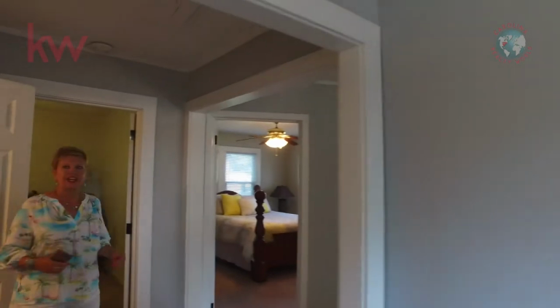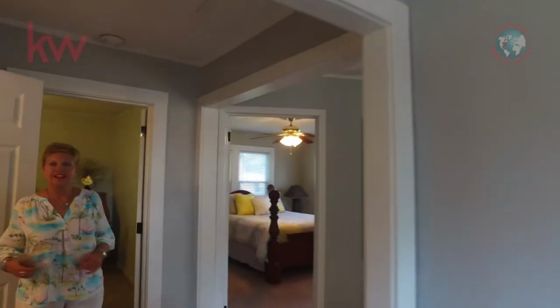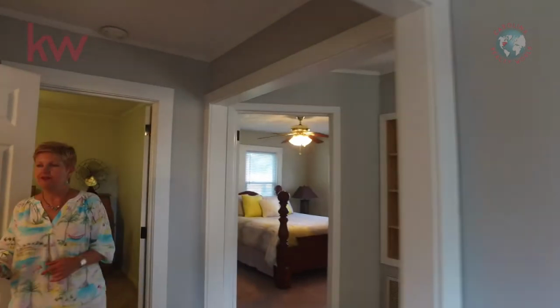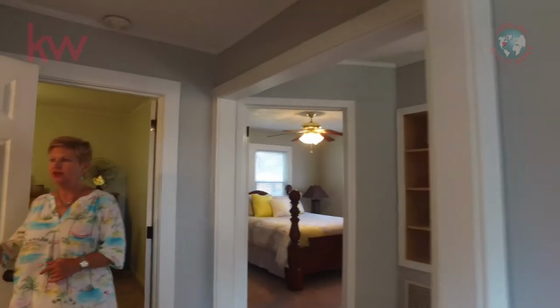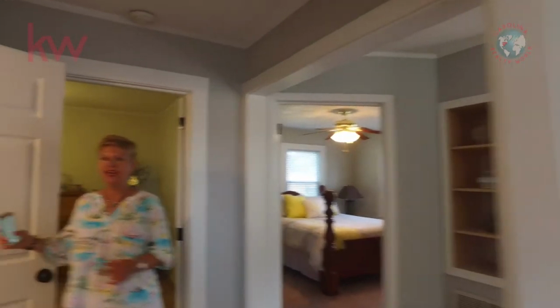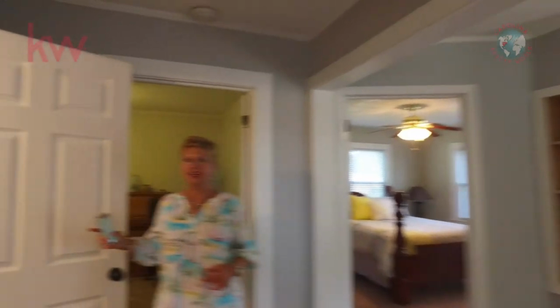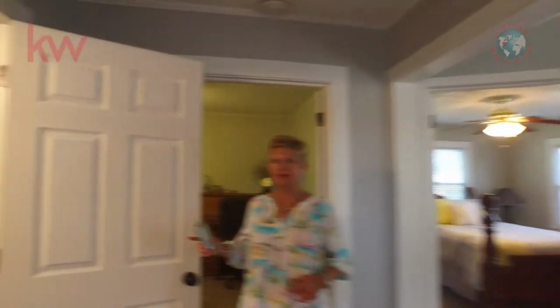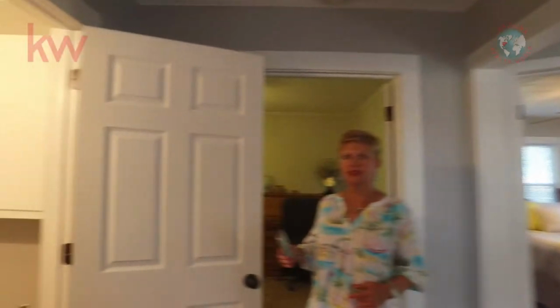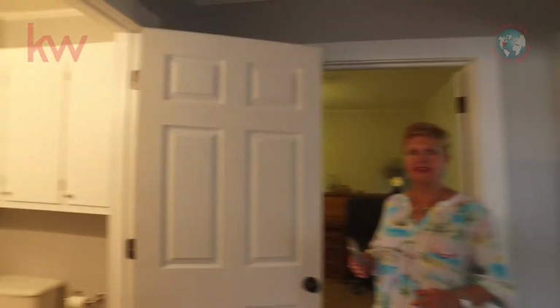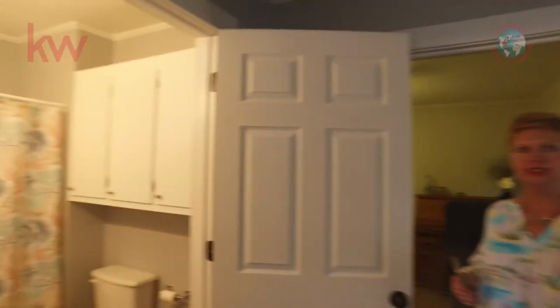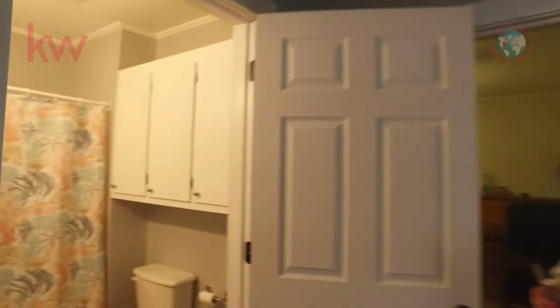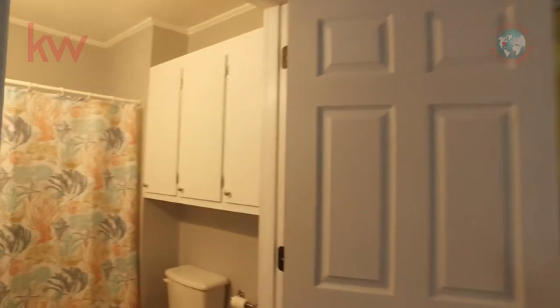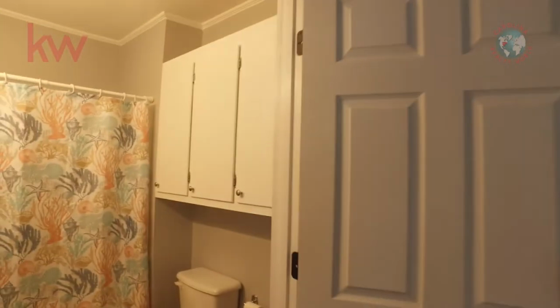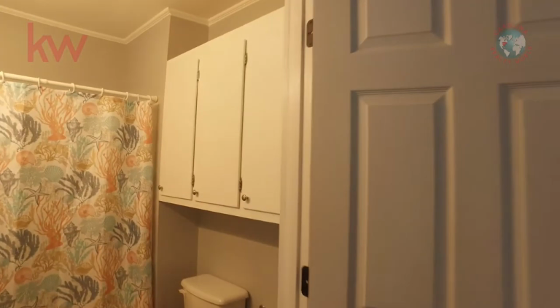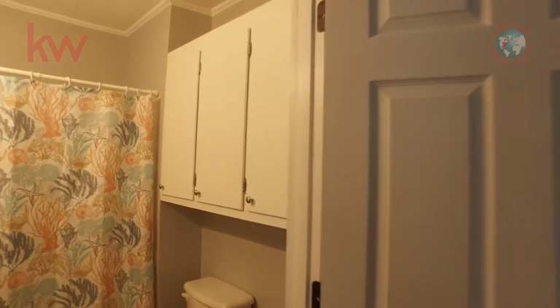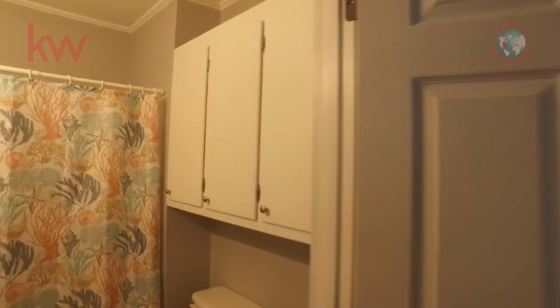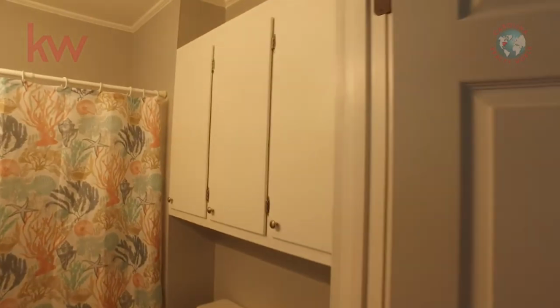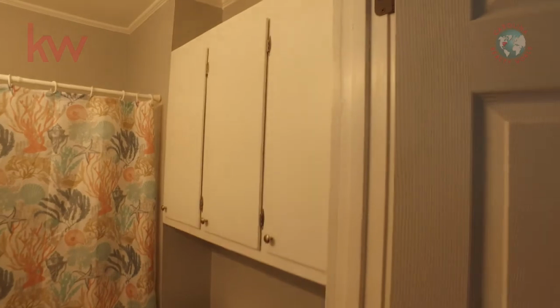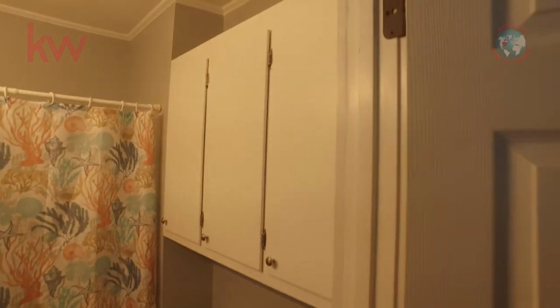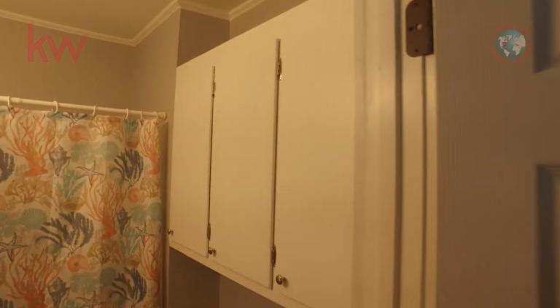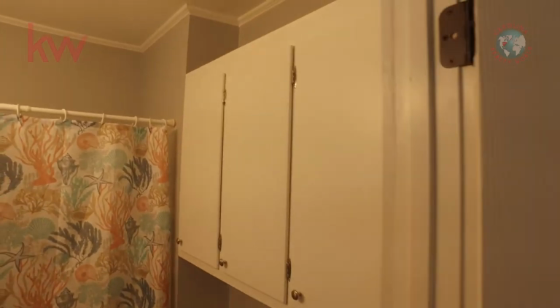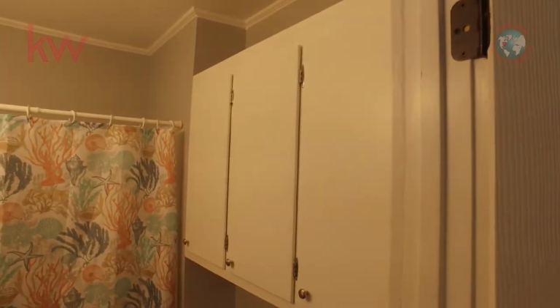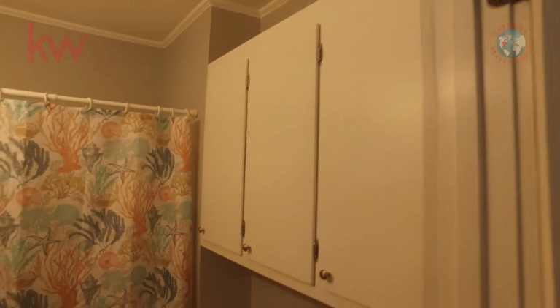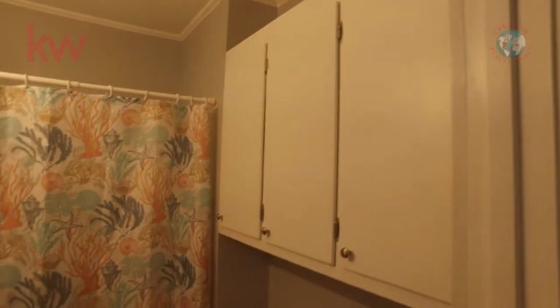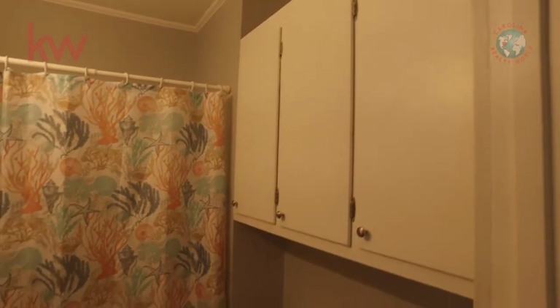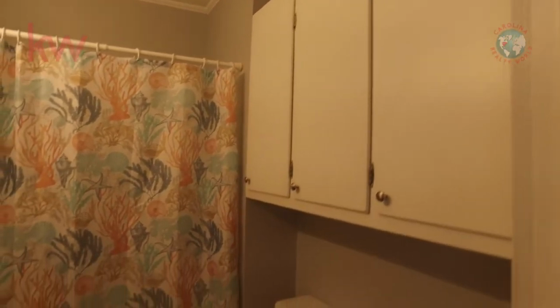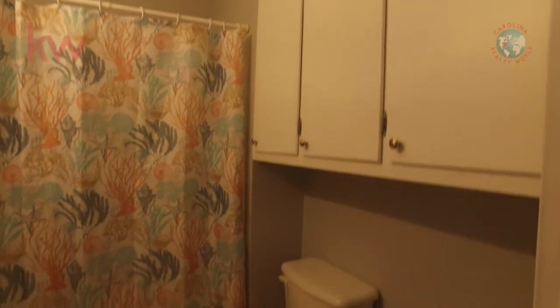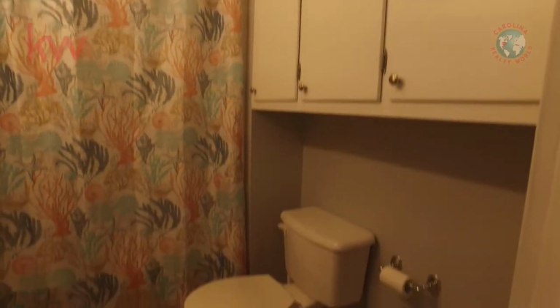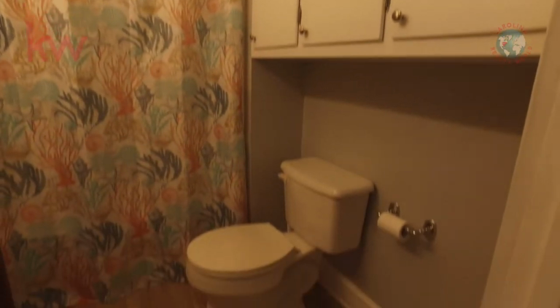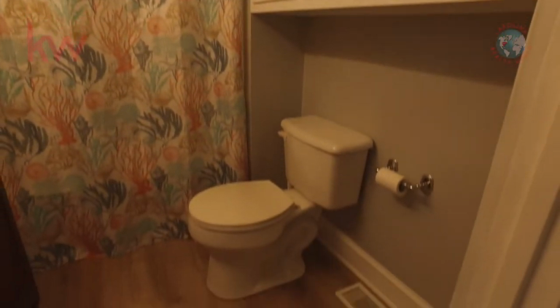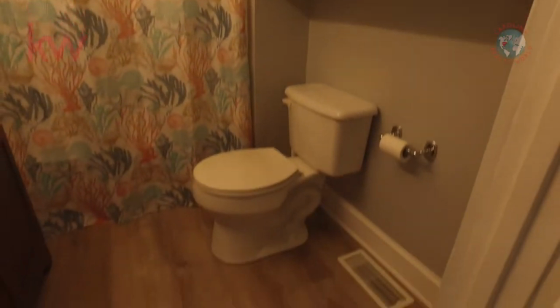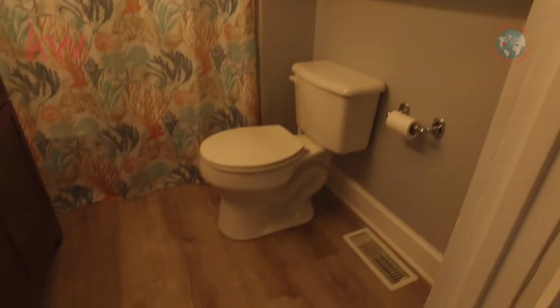And then over here we have a nice full bathroom — nice and modern looking.